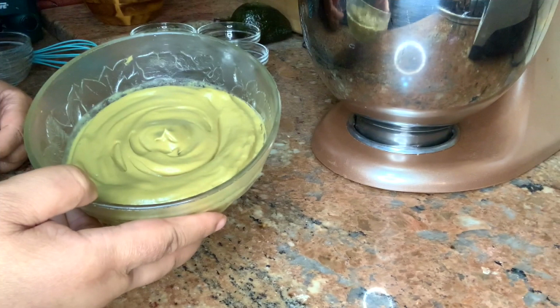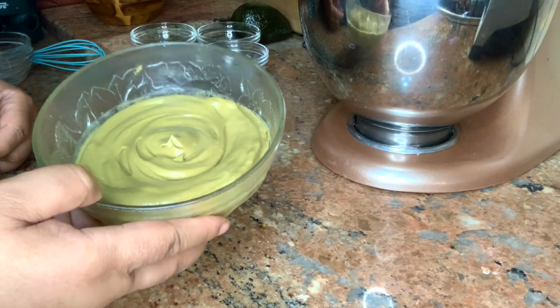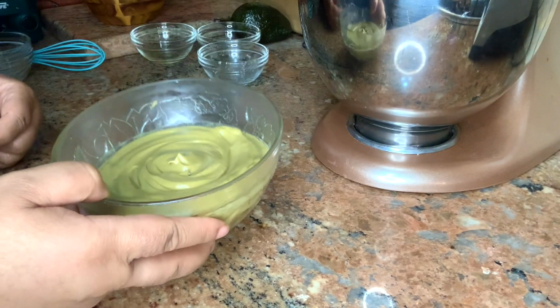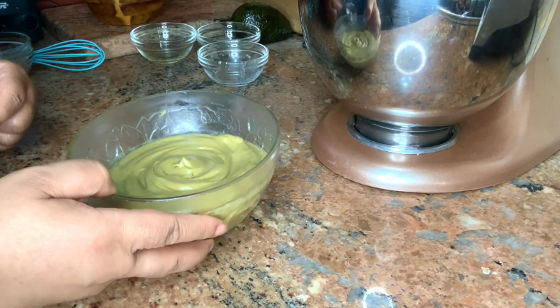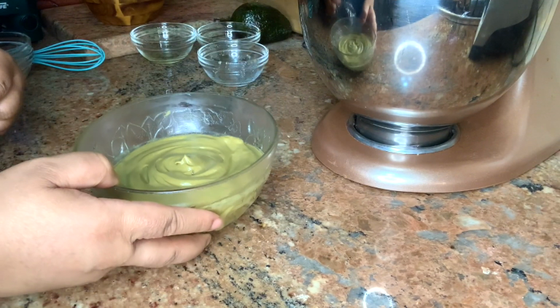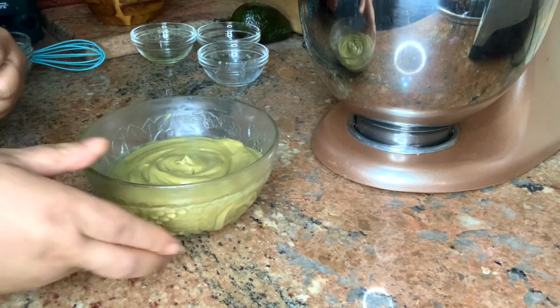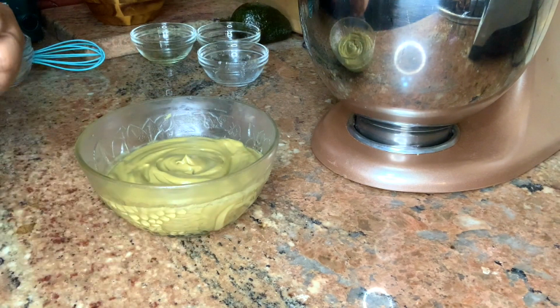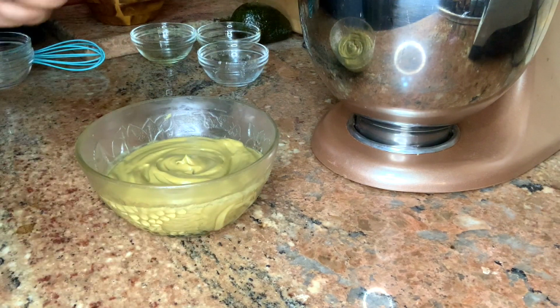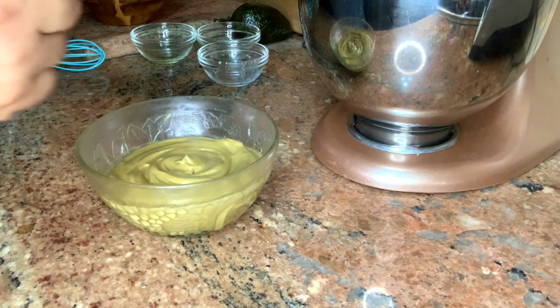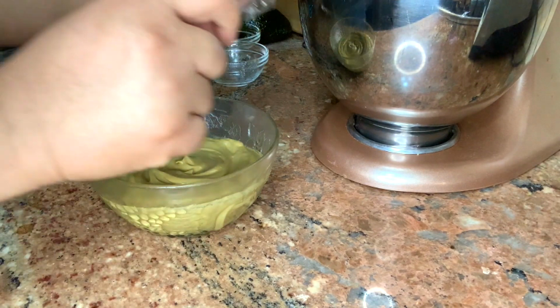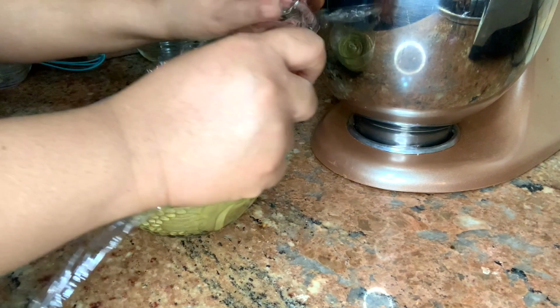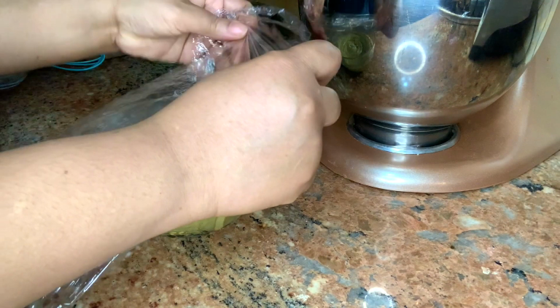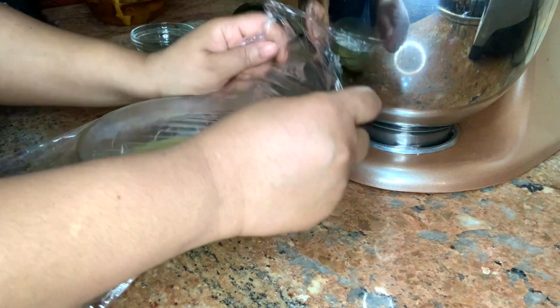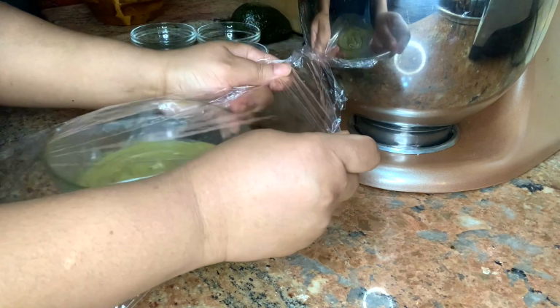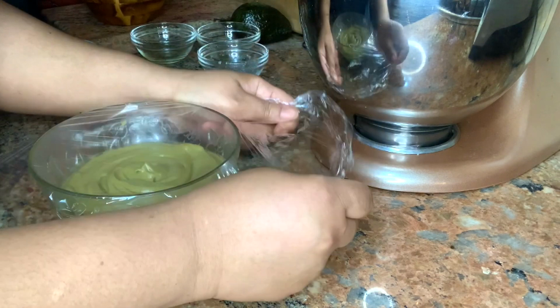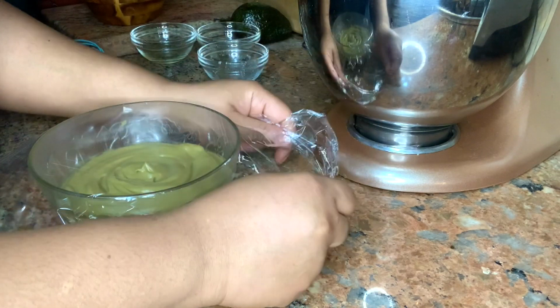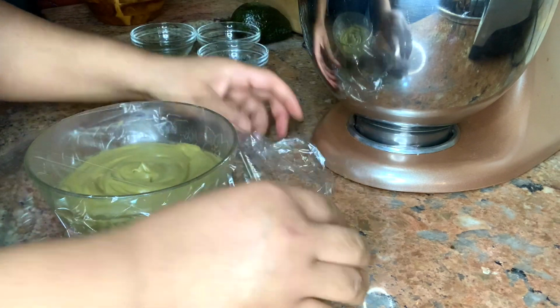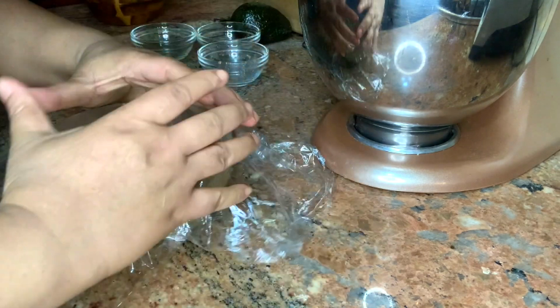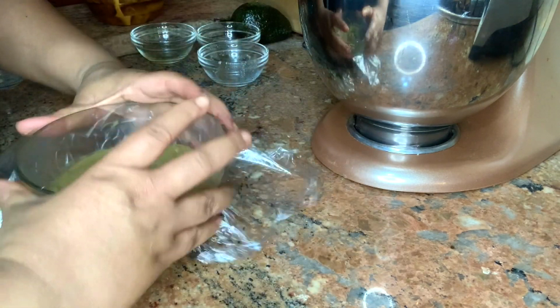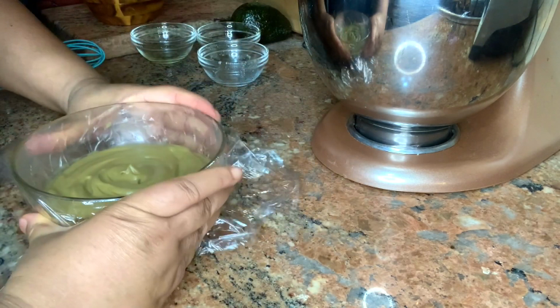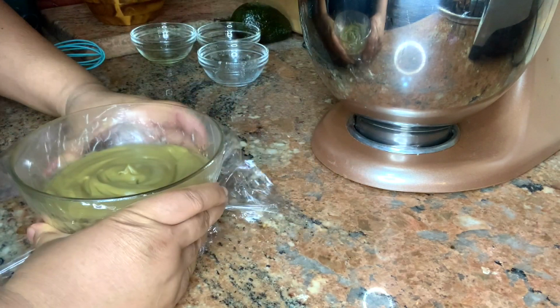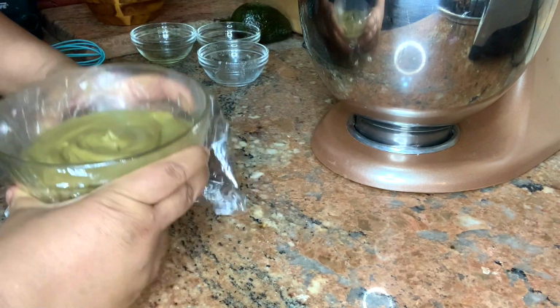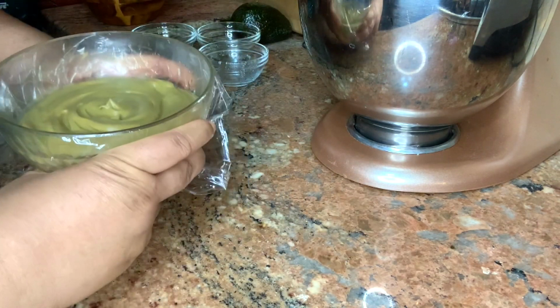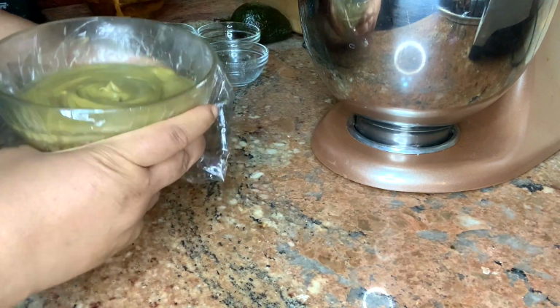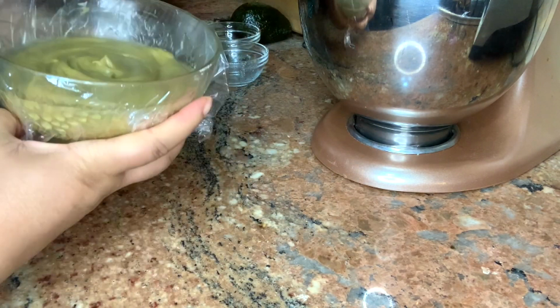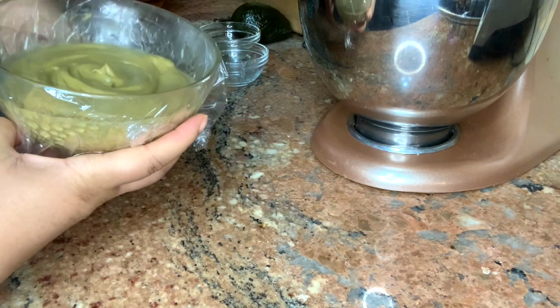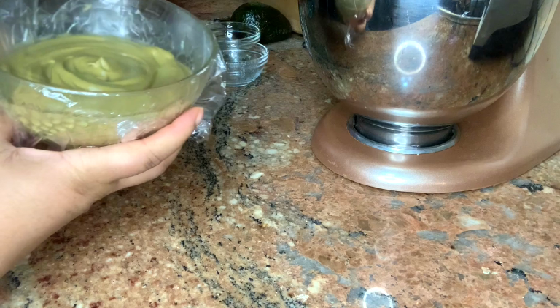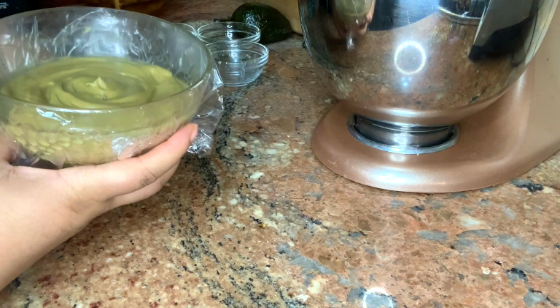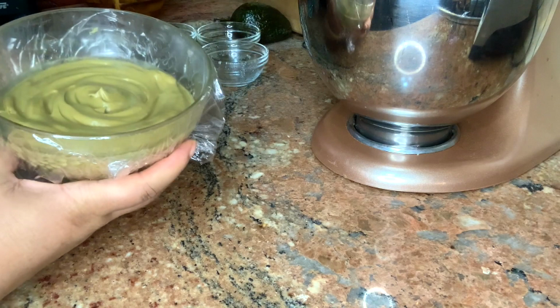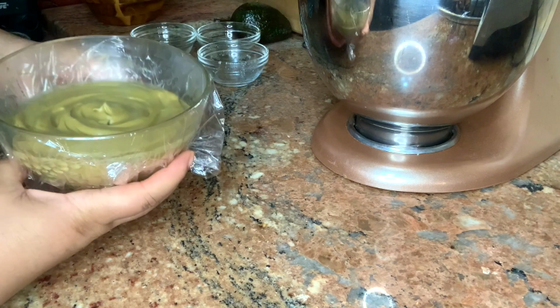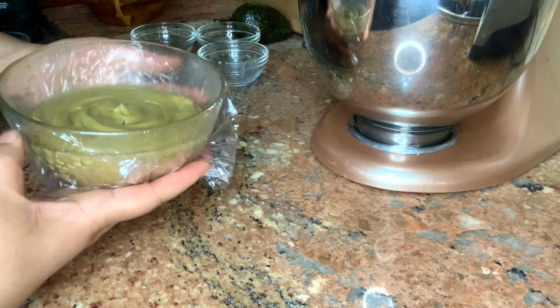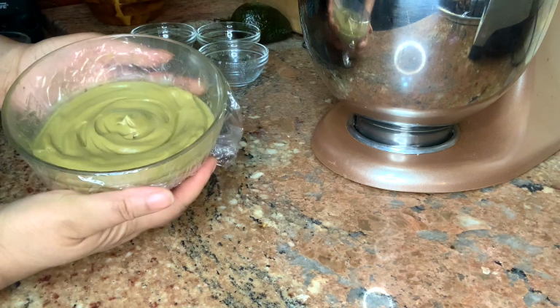Now we're going to let it sit for four to eight hours. I like to let it steep overnight and then strain in the morning. You can cover it or not cover it — either way is fine.